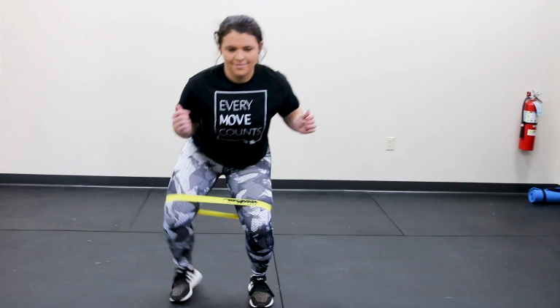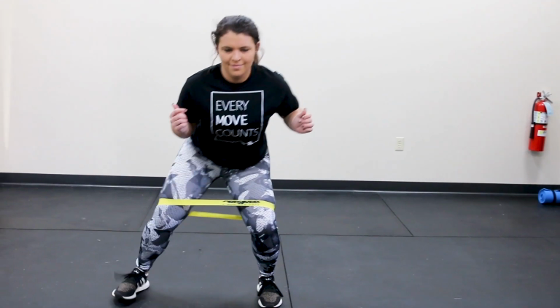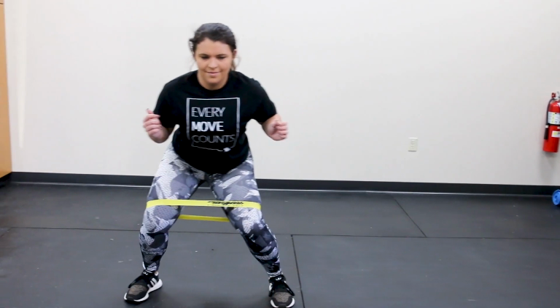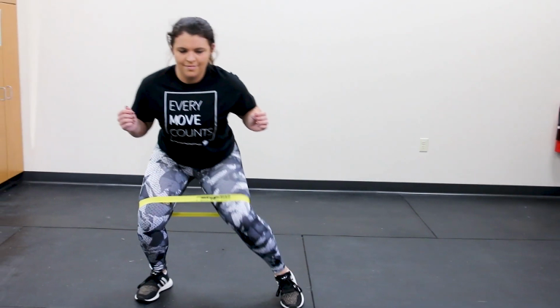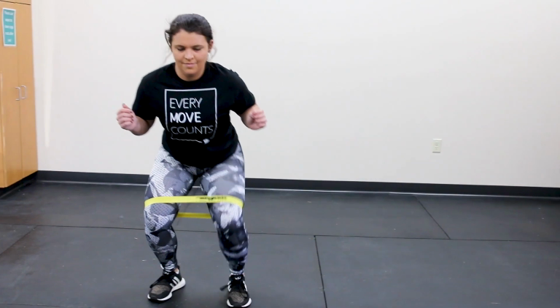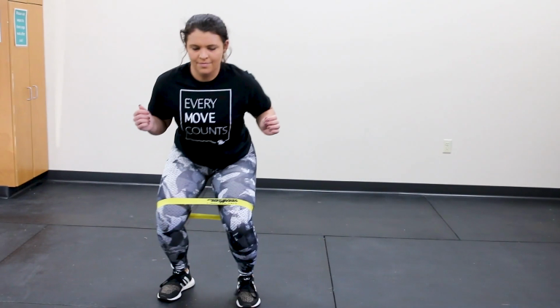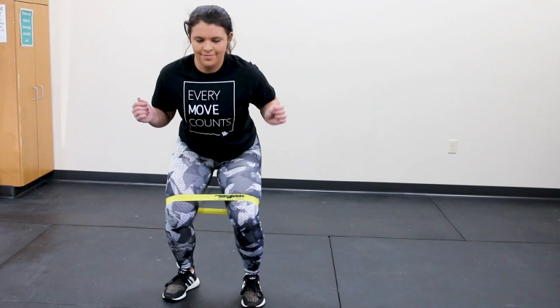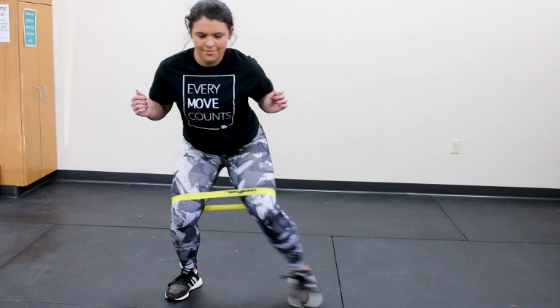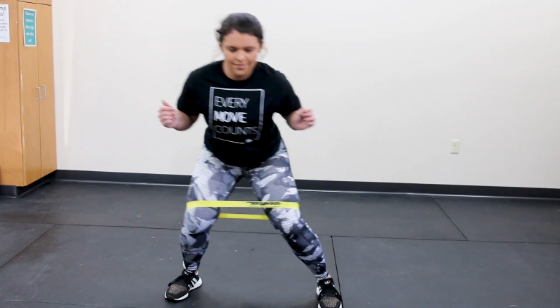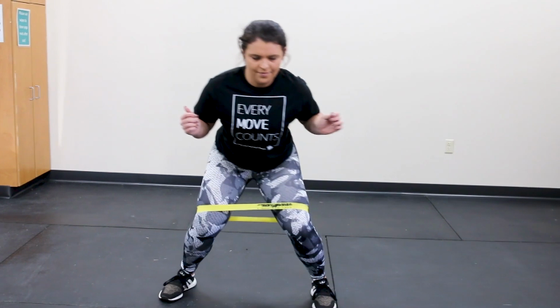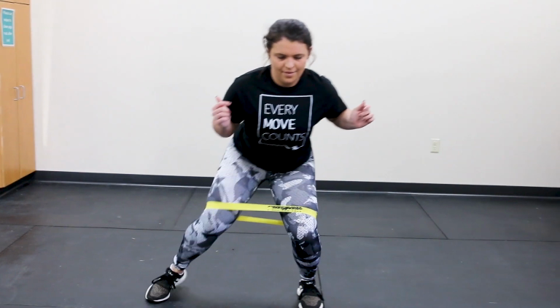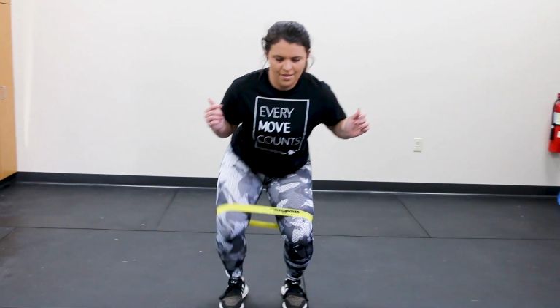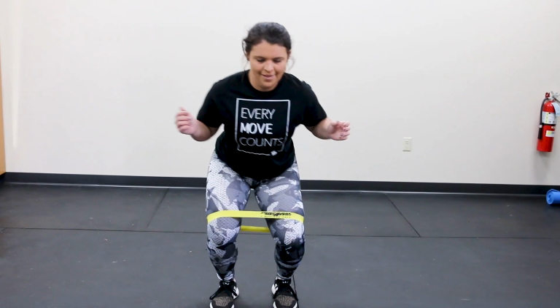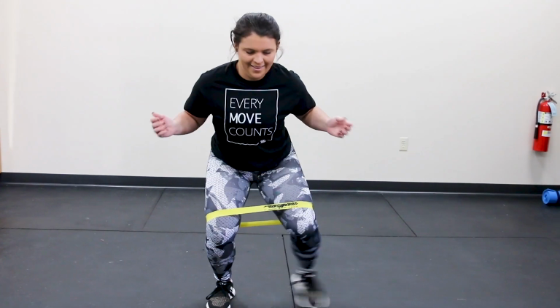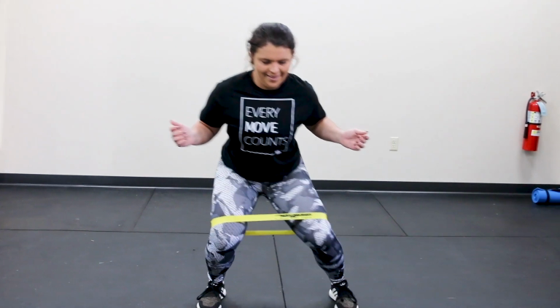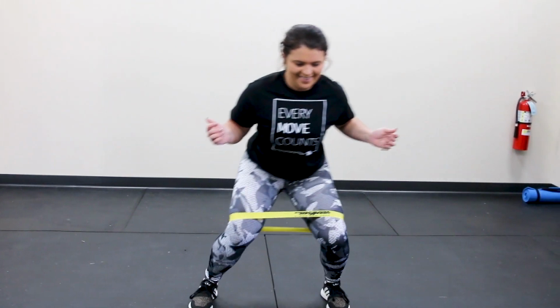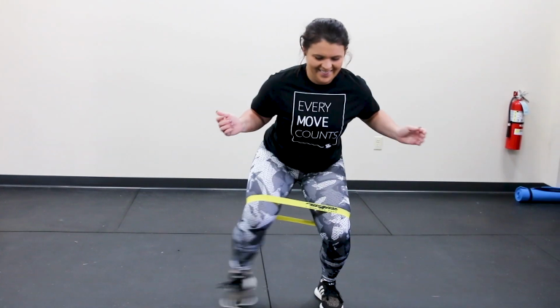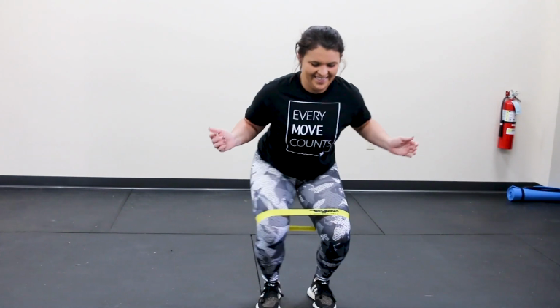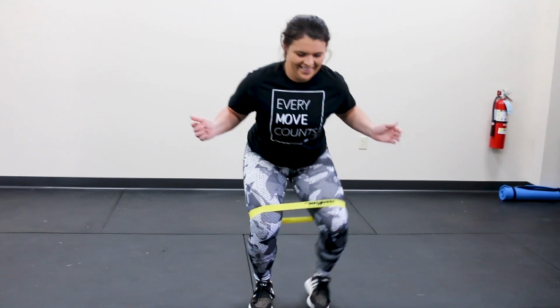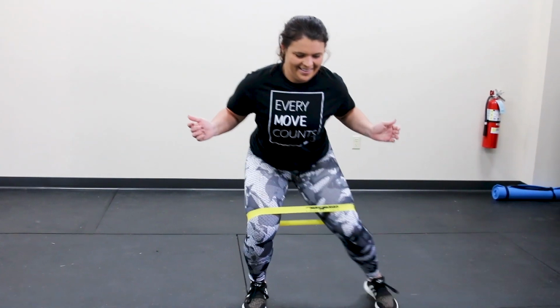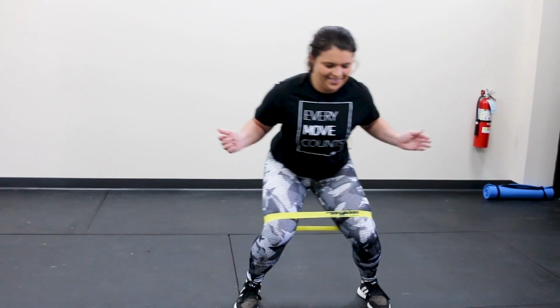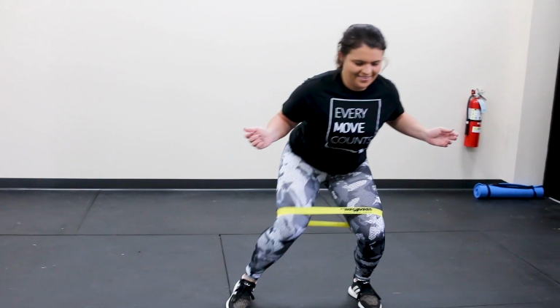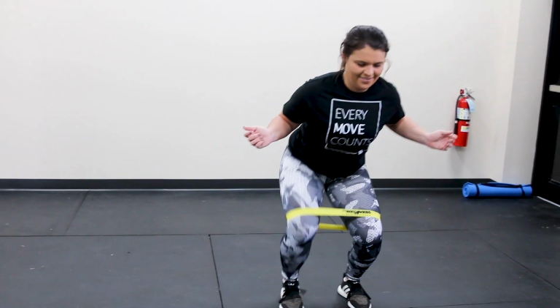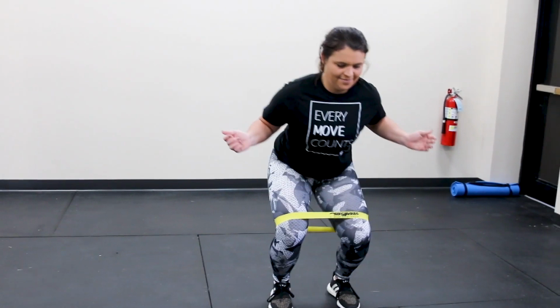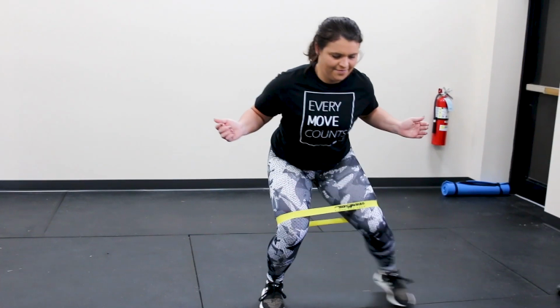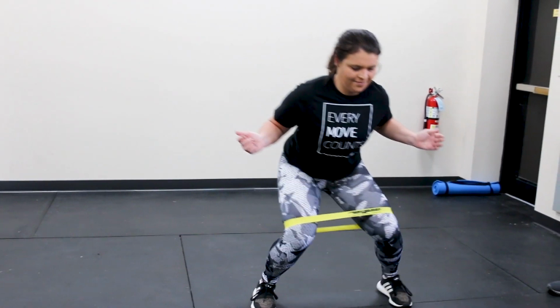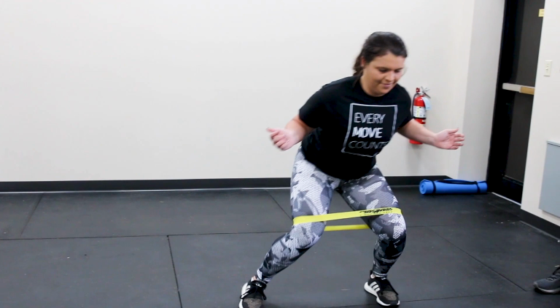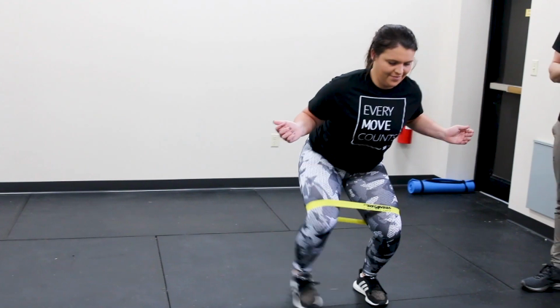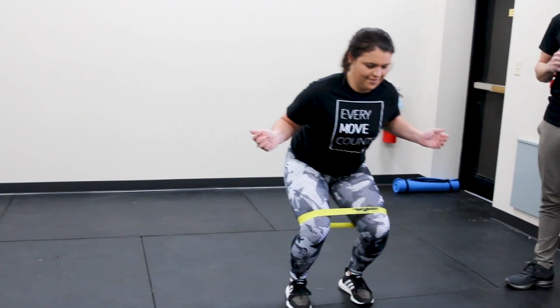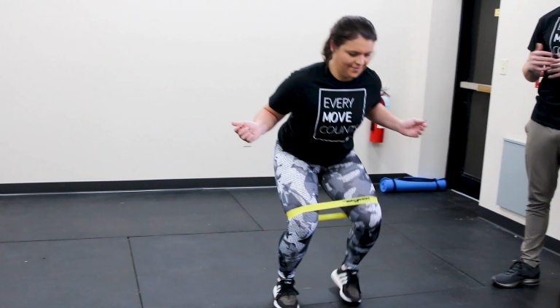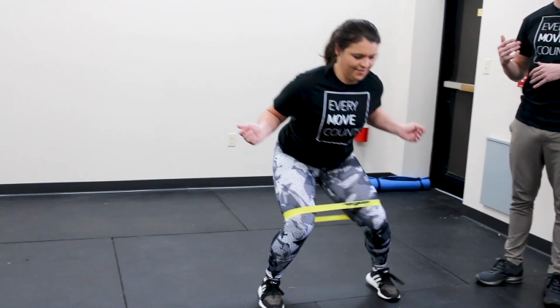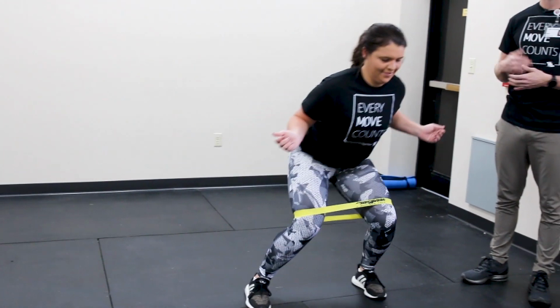And then she's going to come back the opposite direction. And that is our side band walk.